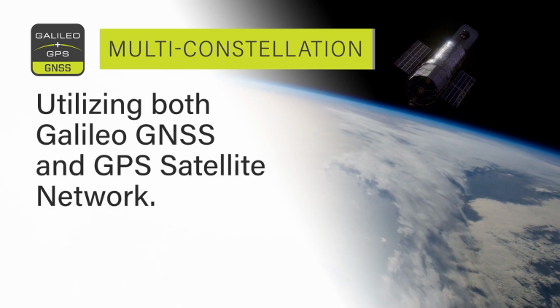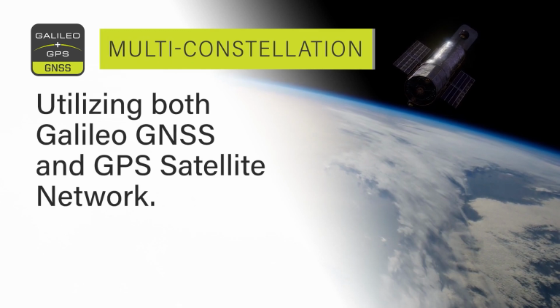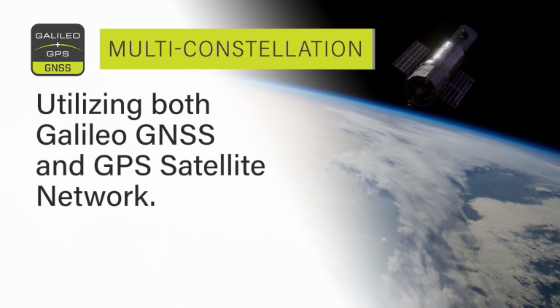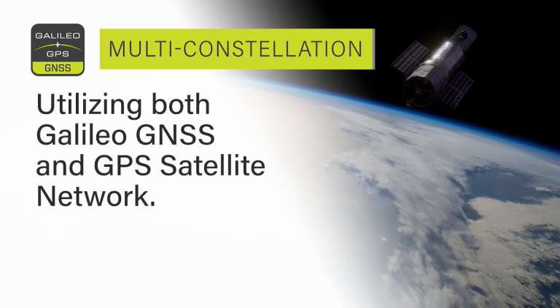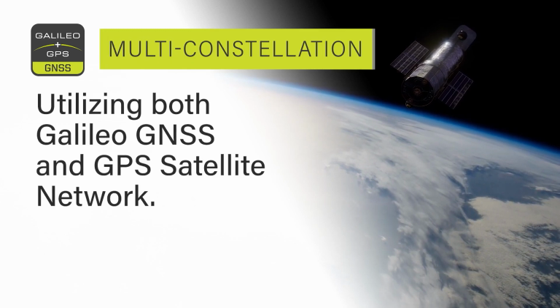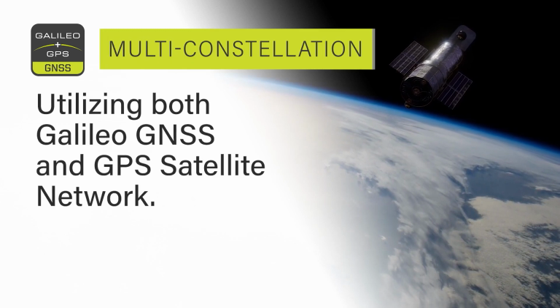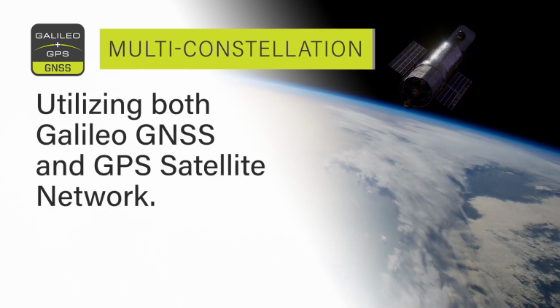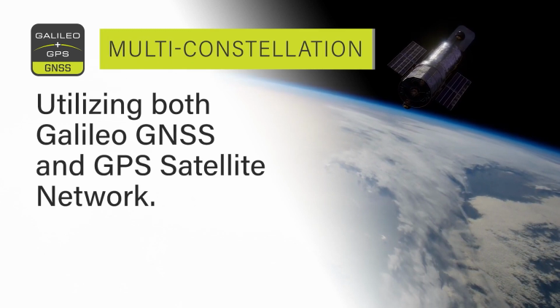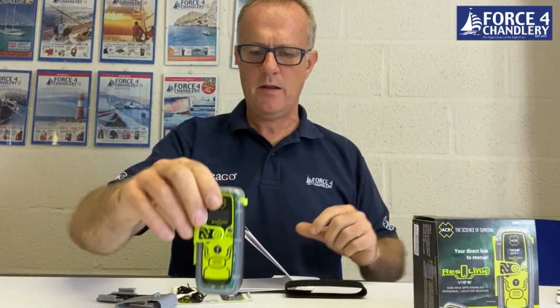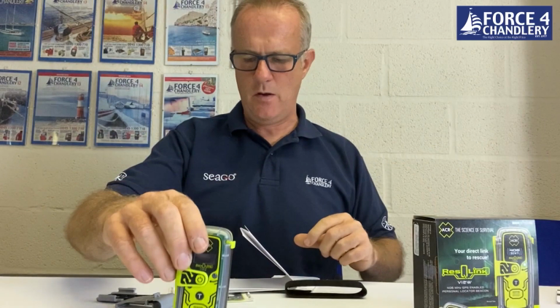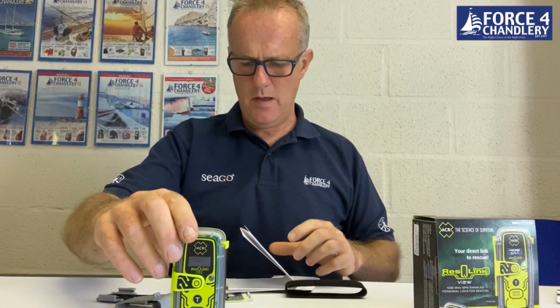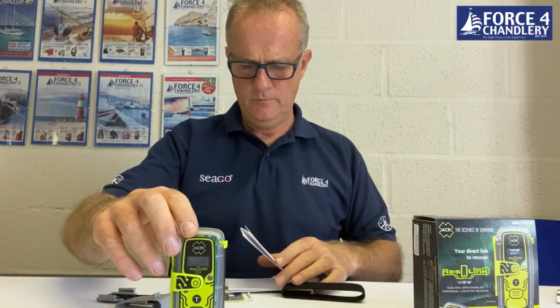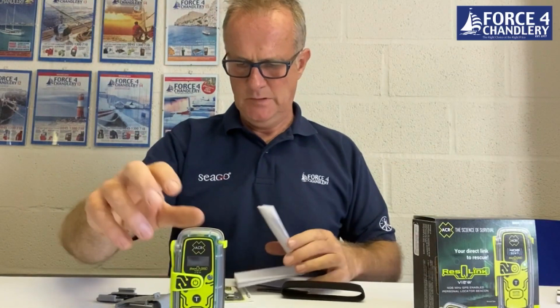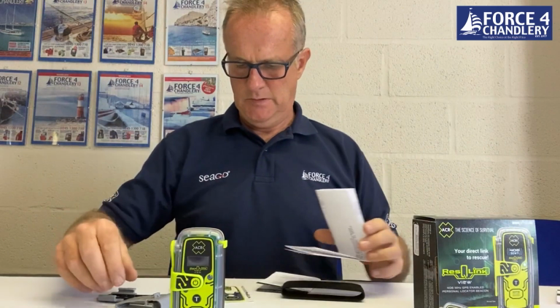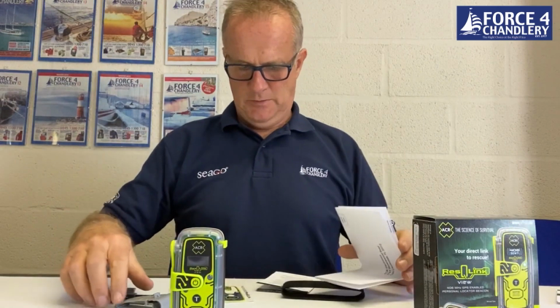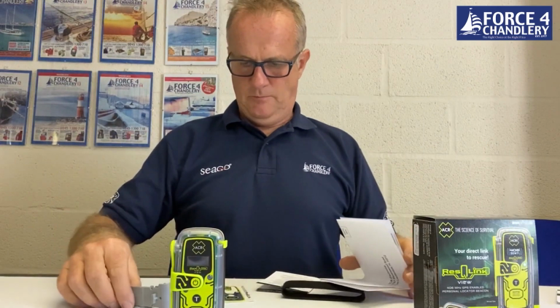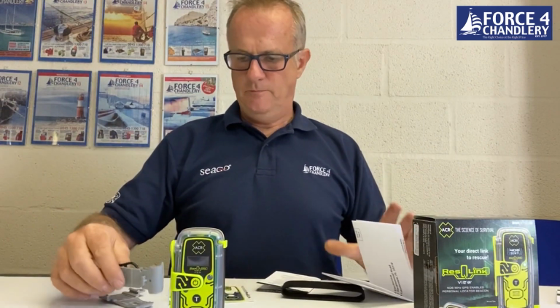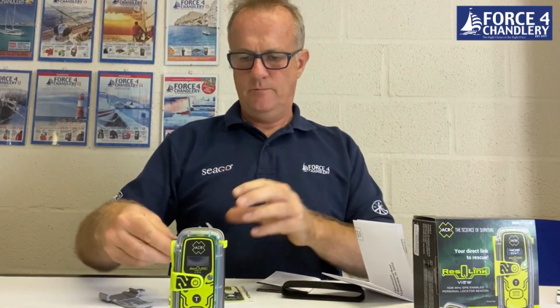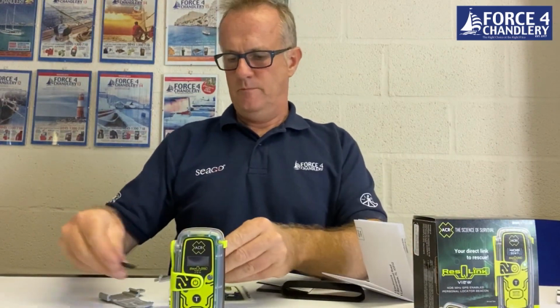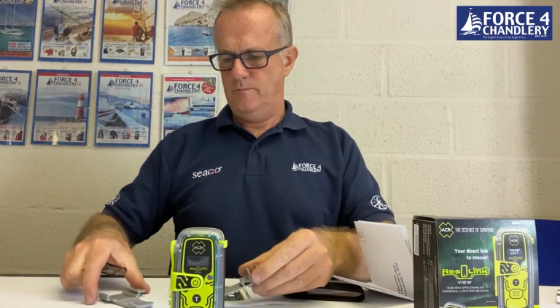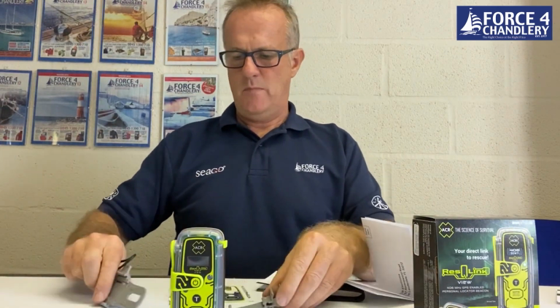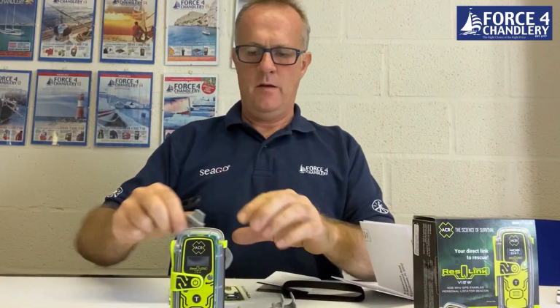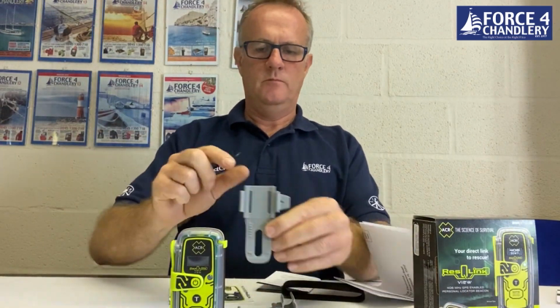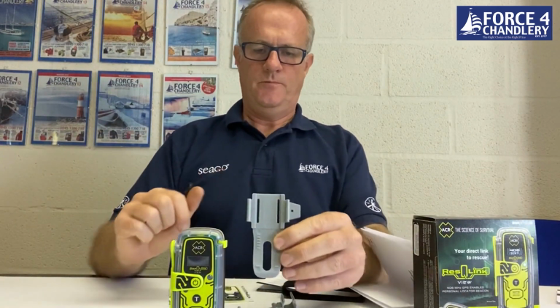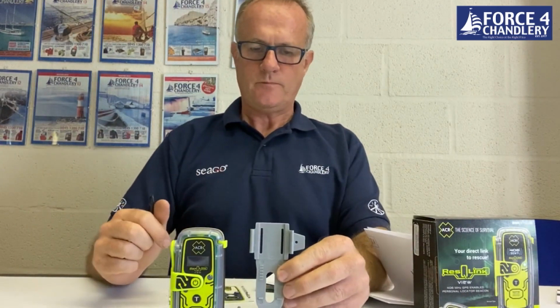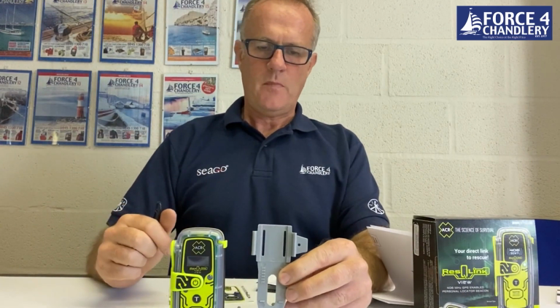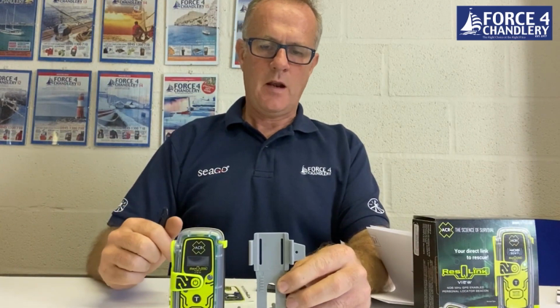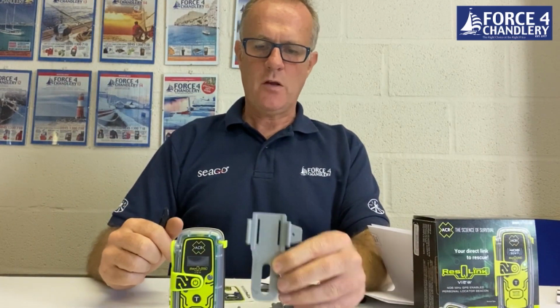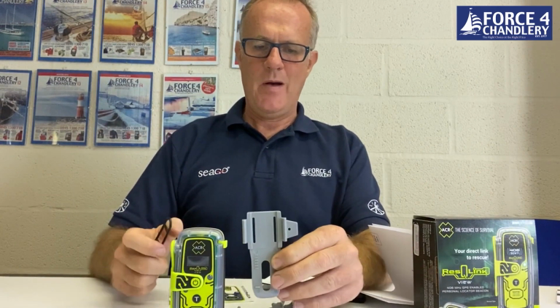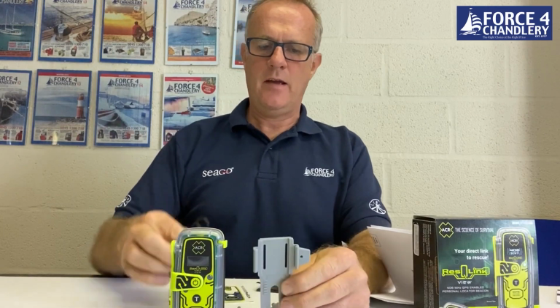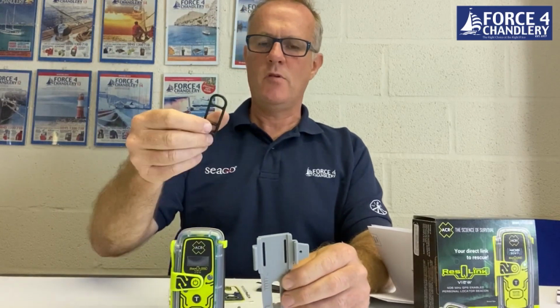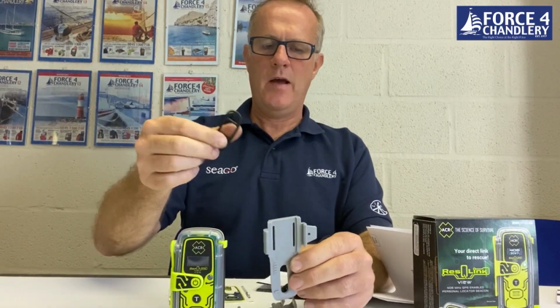The device is weatherproof and shockproof, so you don't need to worry about heavy duty use, and it comes with a super bright flashlight to send out signals in low light conditions.